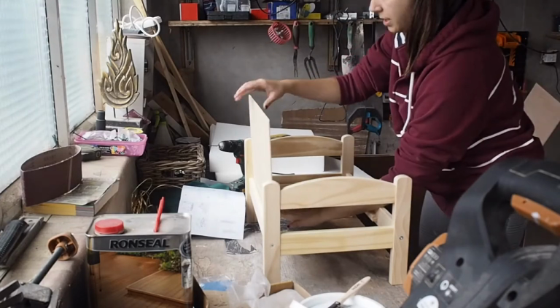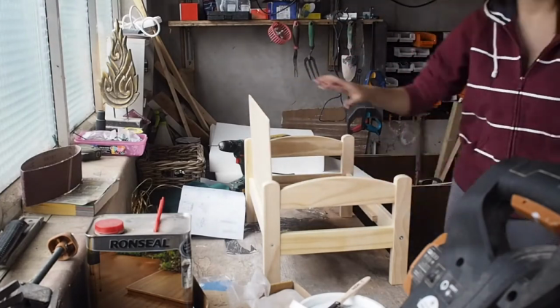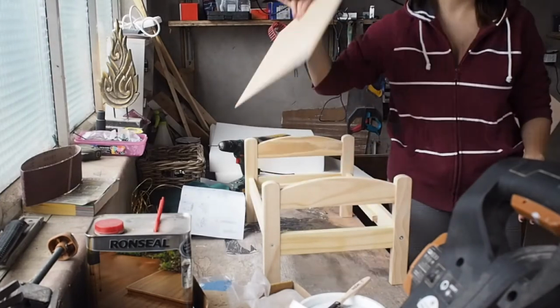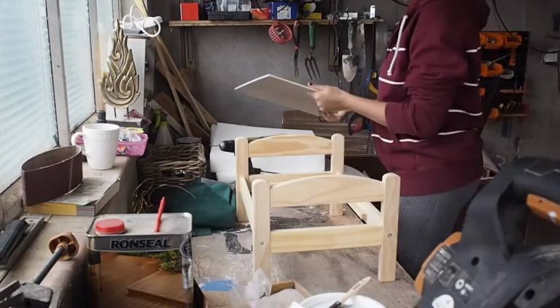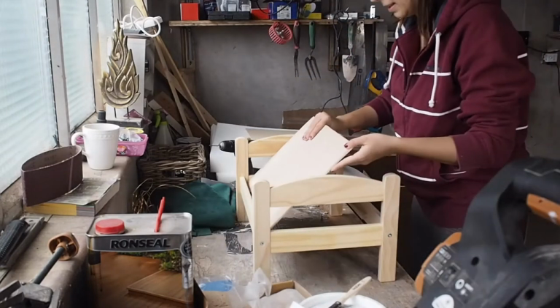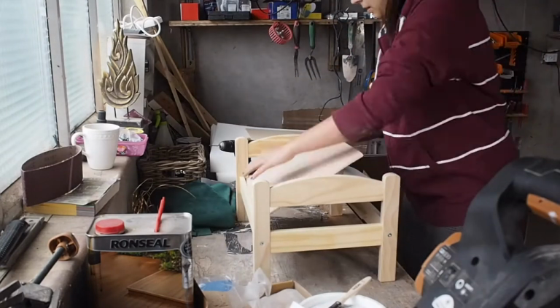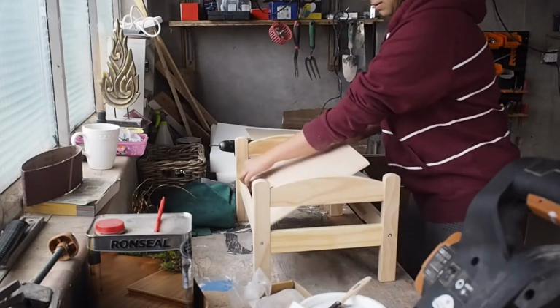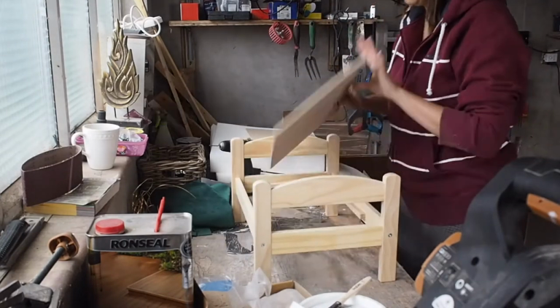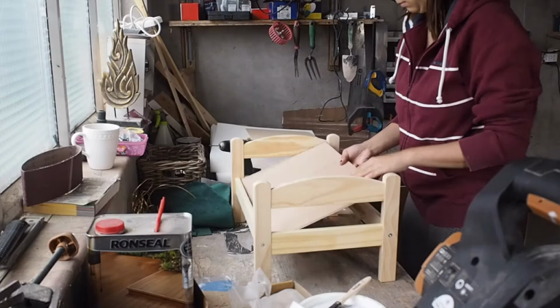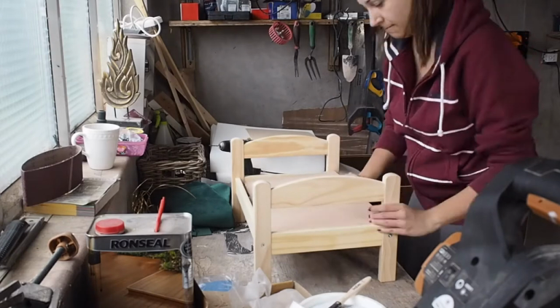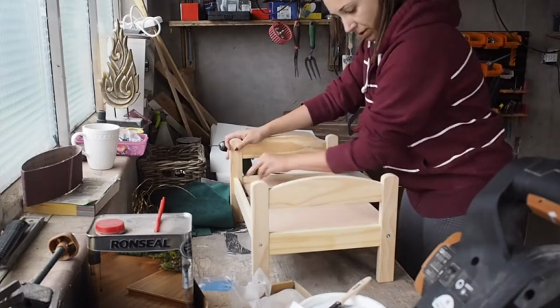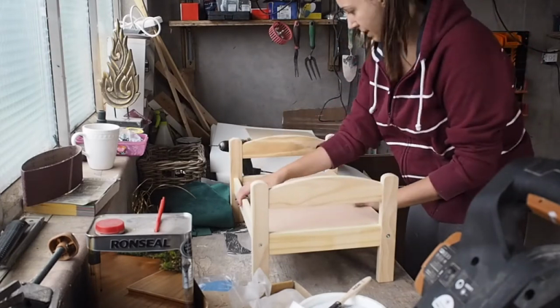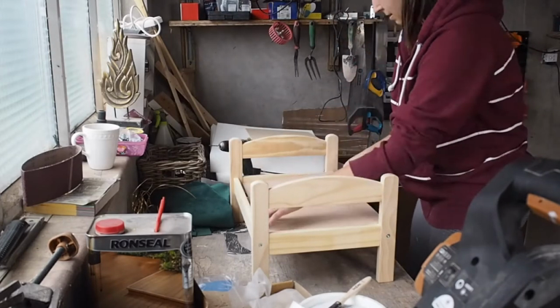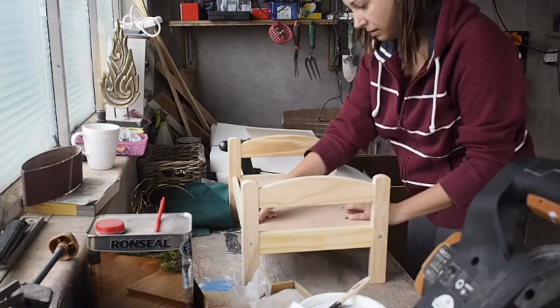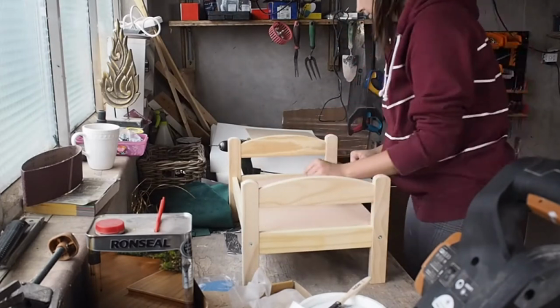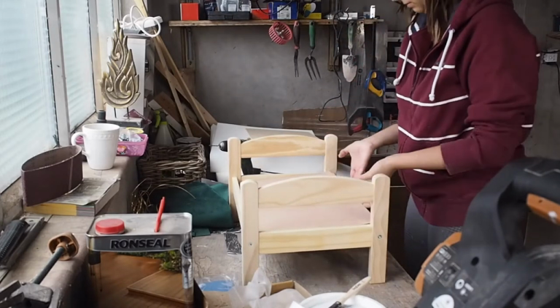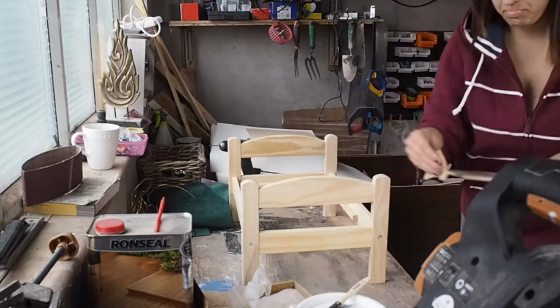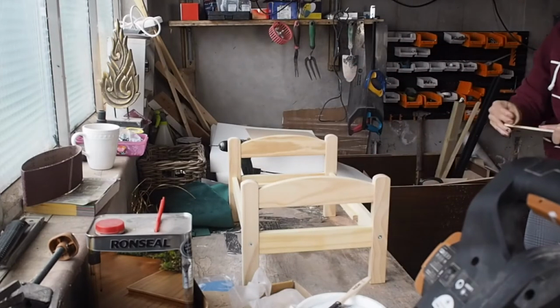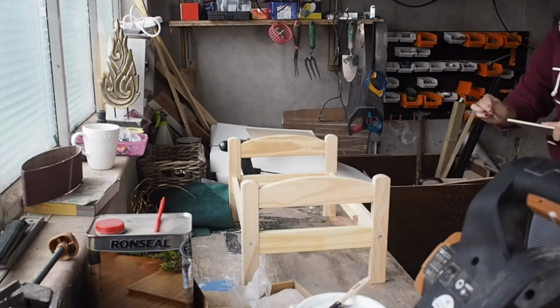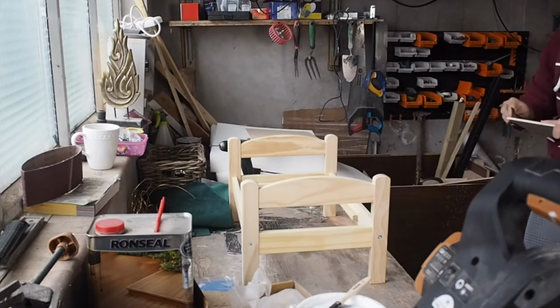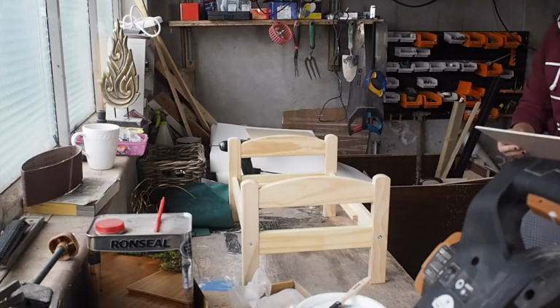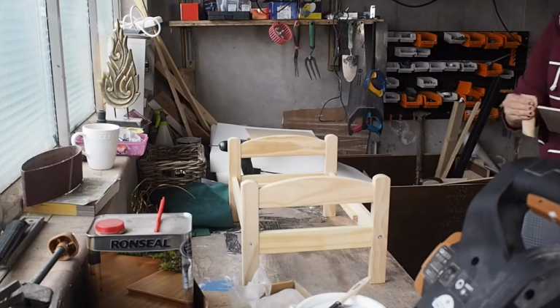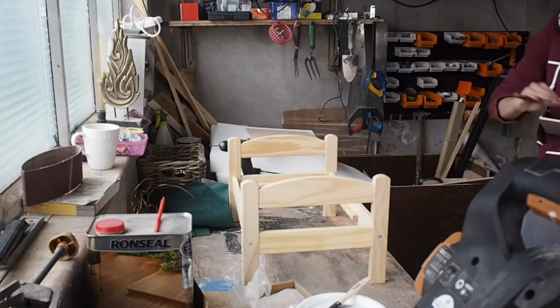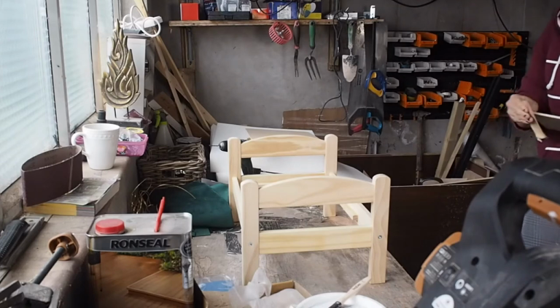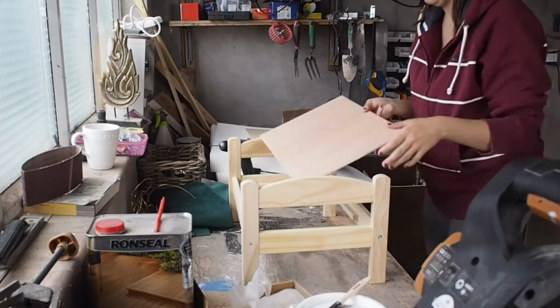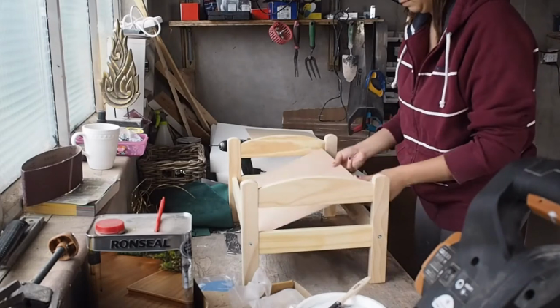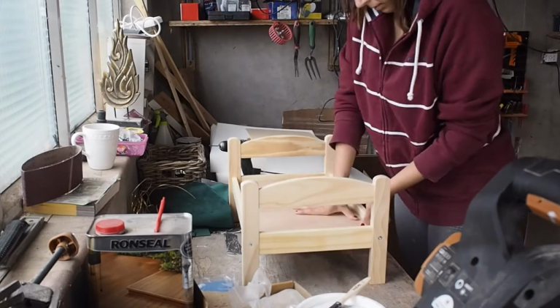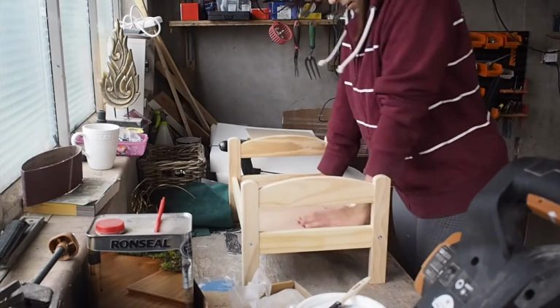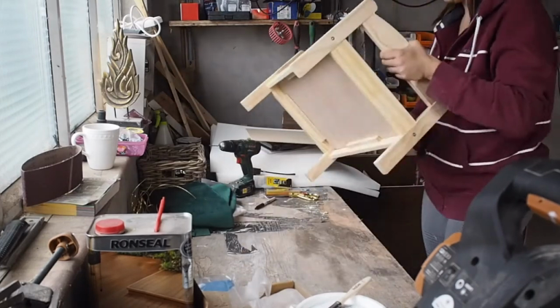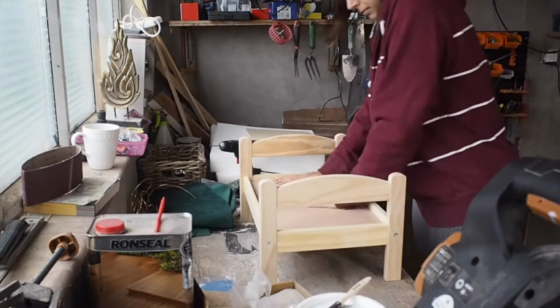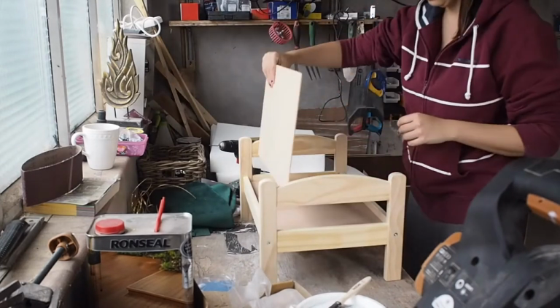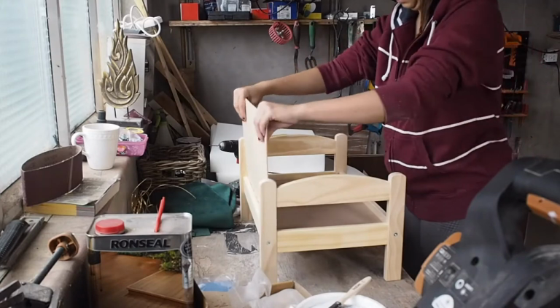As you can see here, I had two wooden sheets. What I did was place one sheet on top of the plywood and drew around it. Once I had the measurement, I used the jigsaw to cut it. Now I had two of the same size sheets, one for the back and one for the seating area.